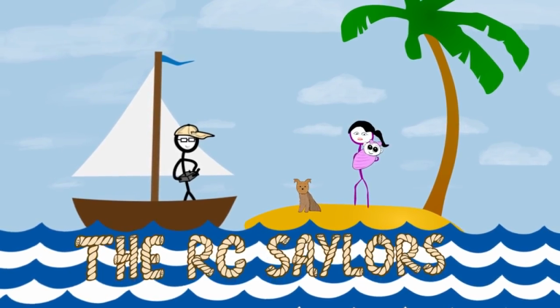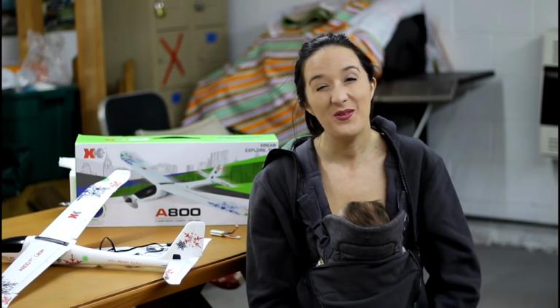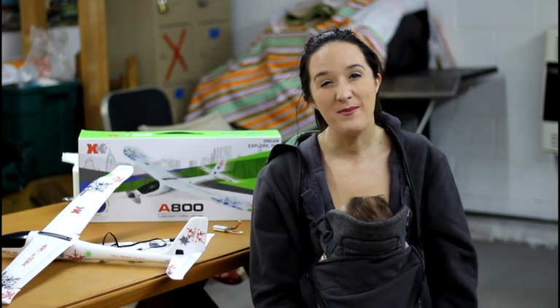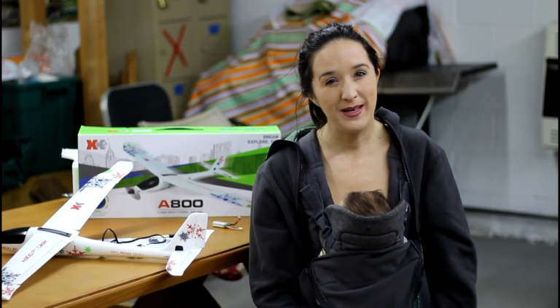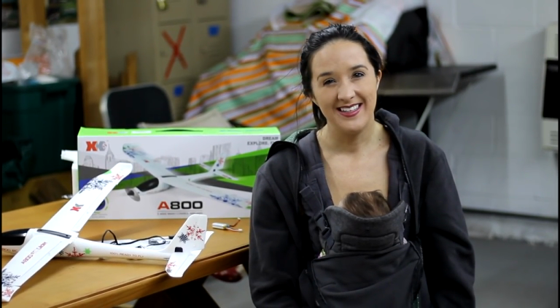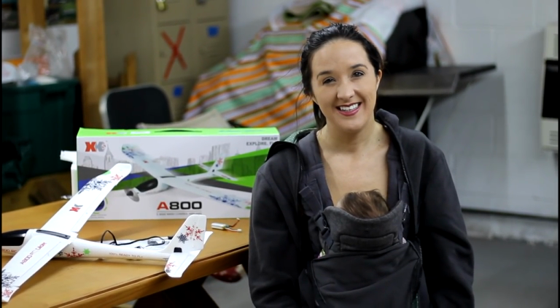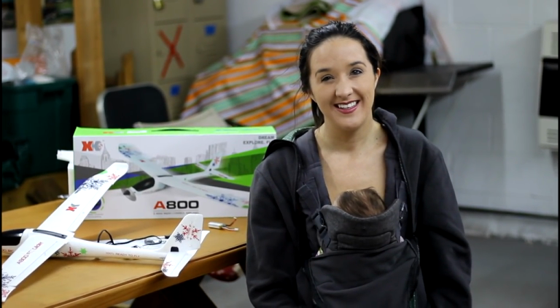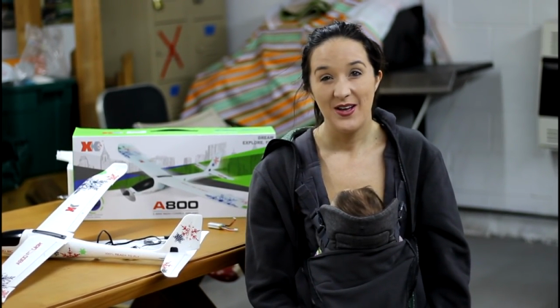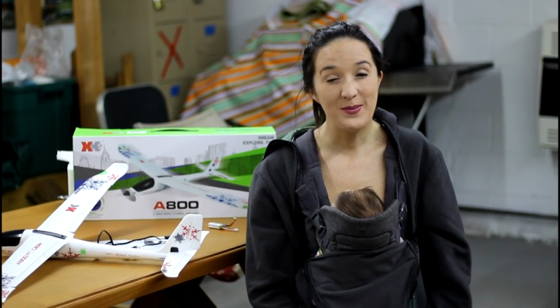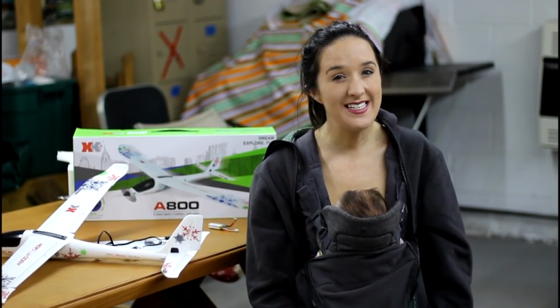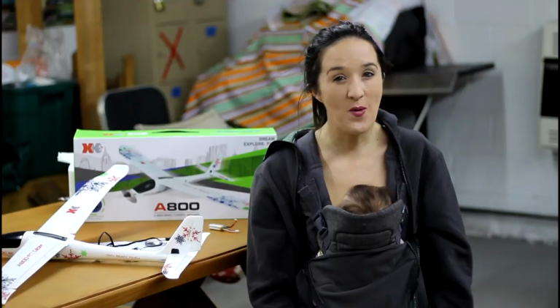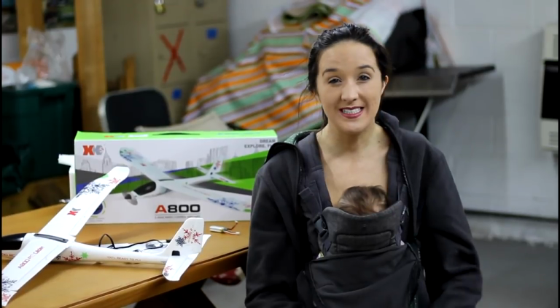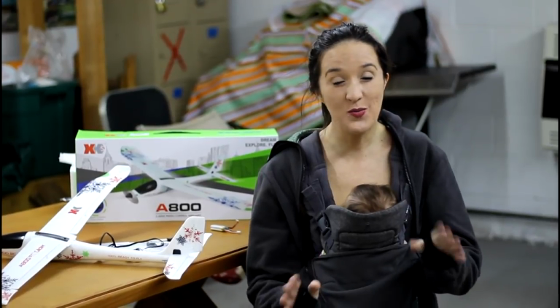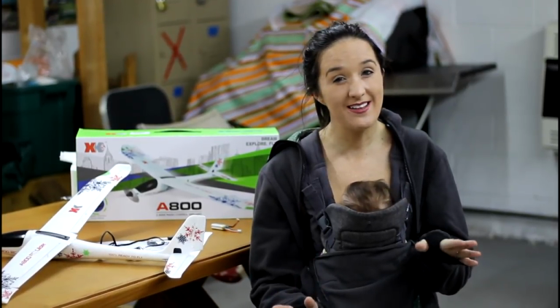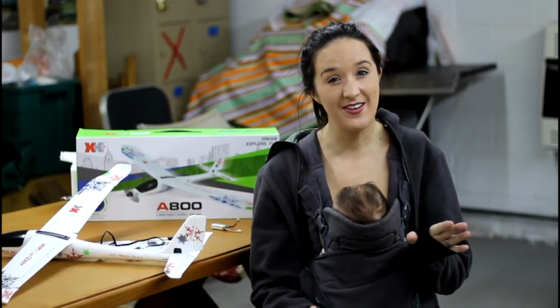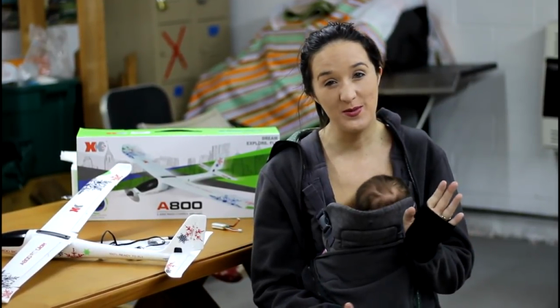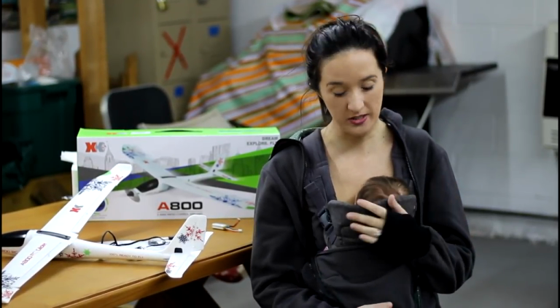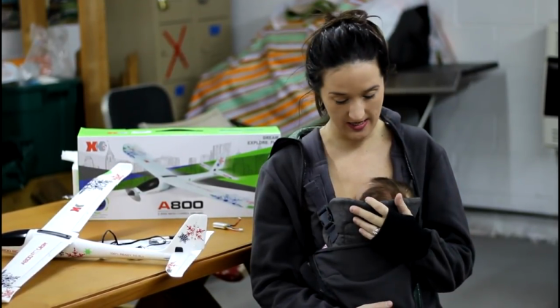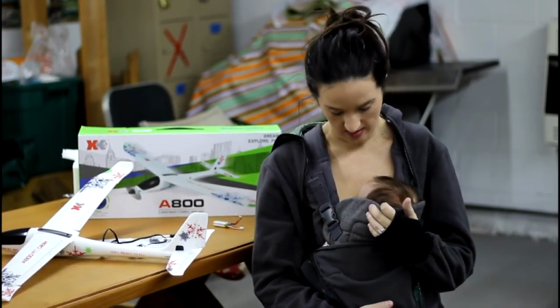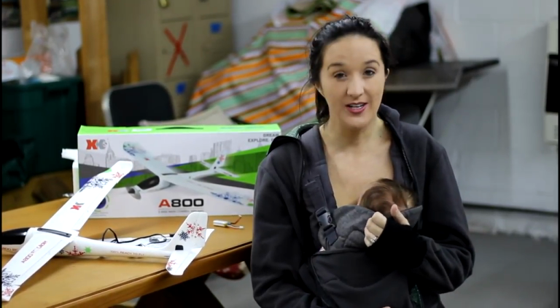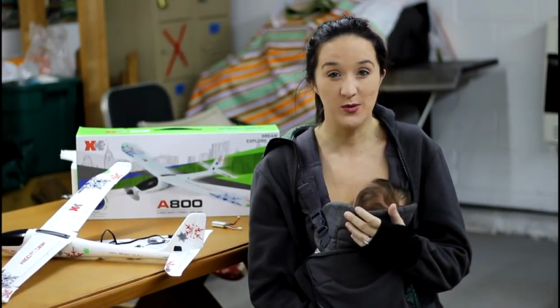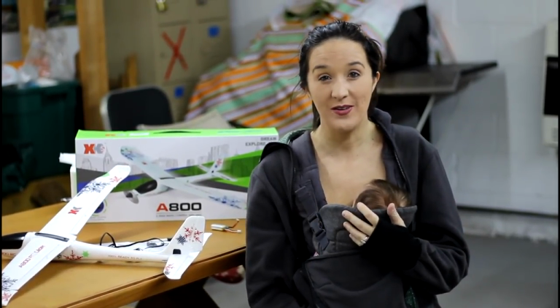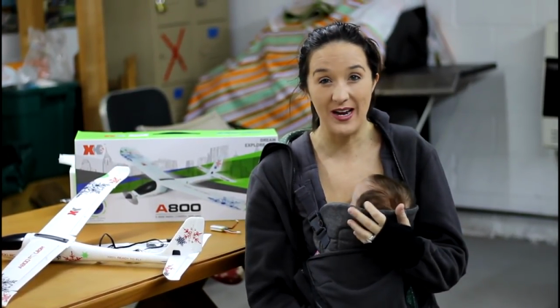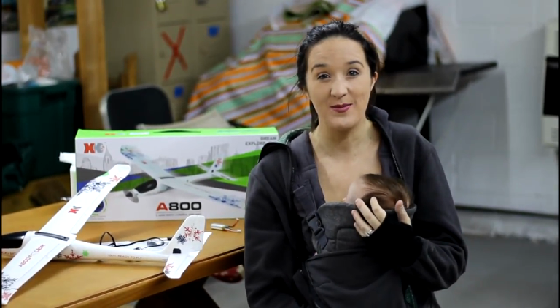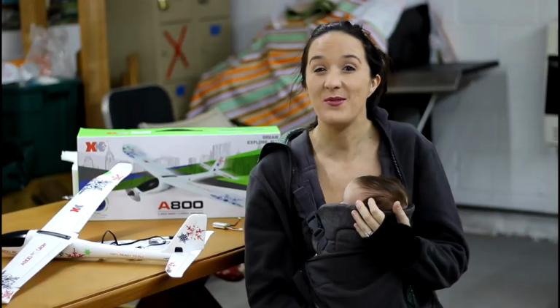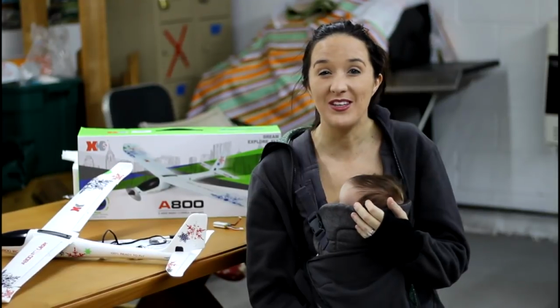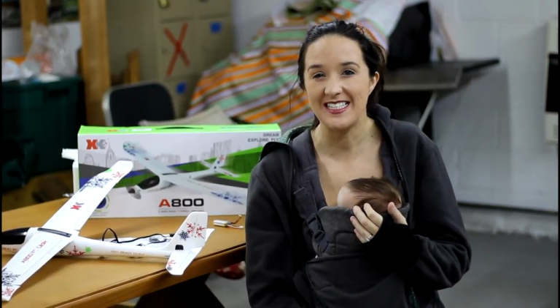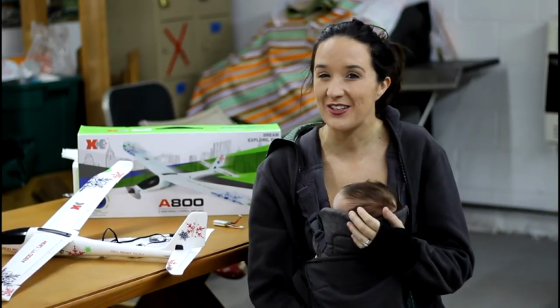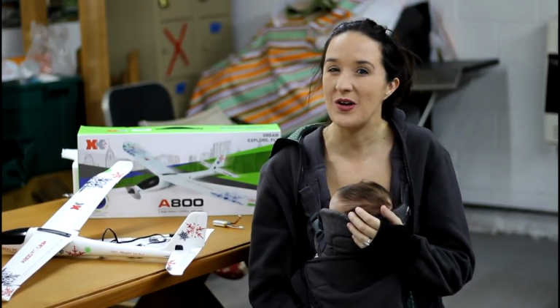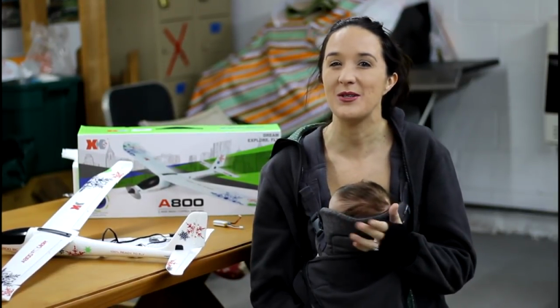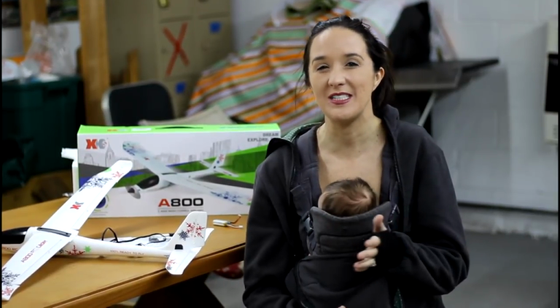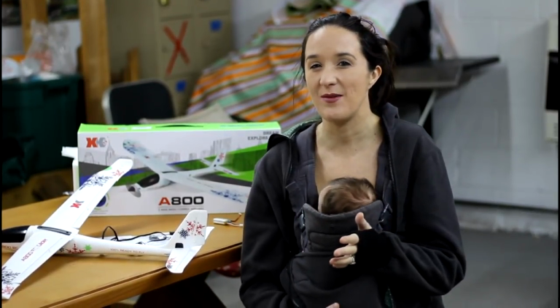Hey everyone, I'm Abby. I'm Nate, behind the camera. Papa is home because it's too many outside for him to be here today. Amelia is squirming around right here on me and we are the RC Sailors. Welcome to our RC family.